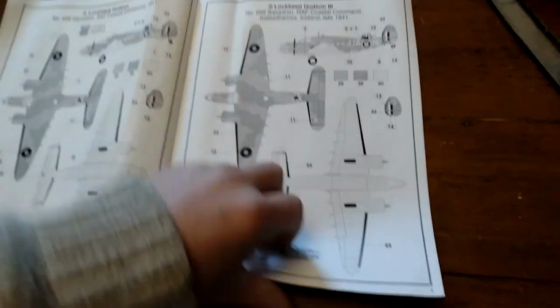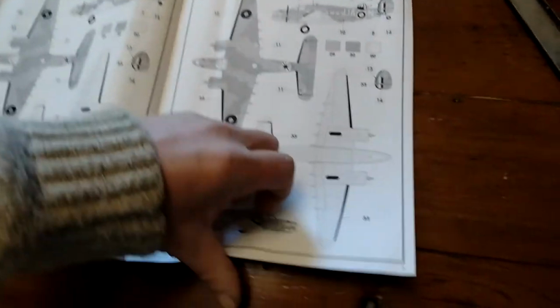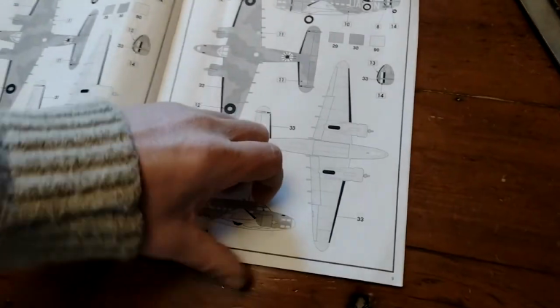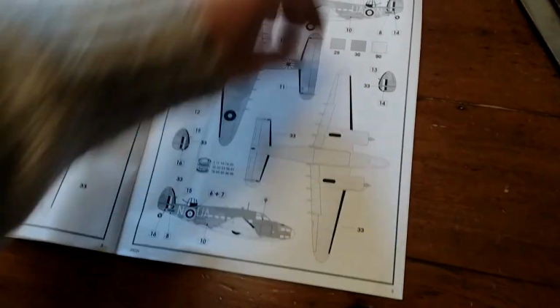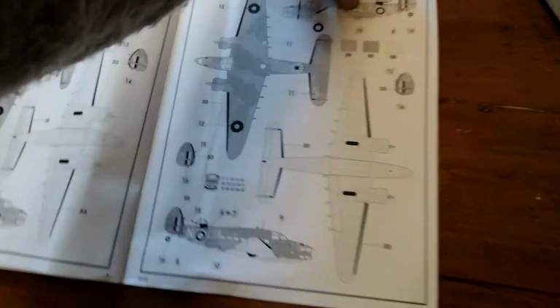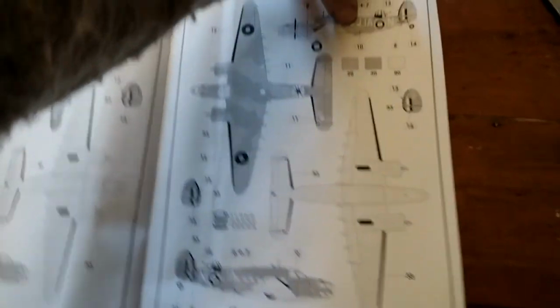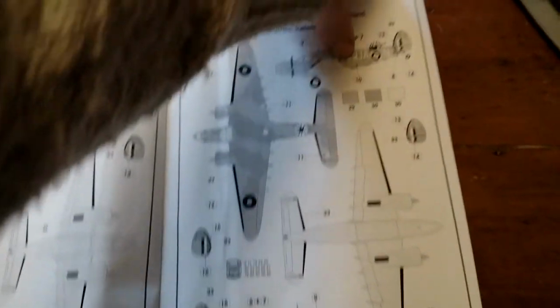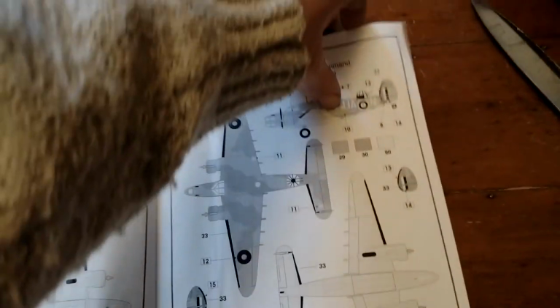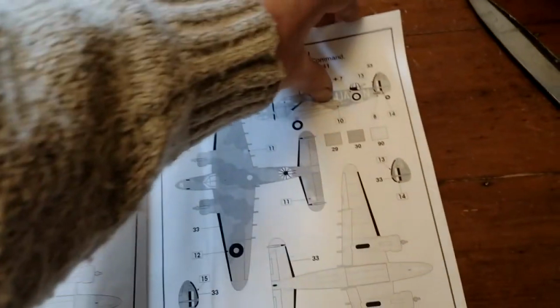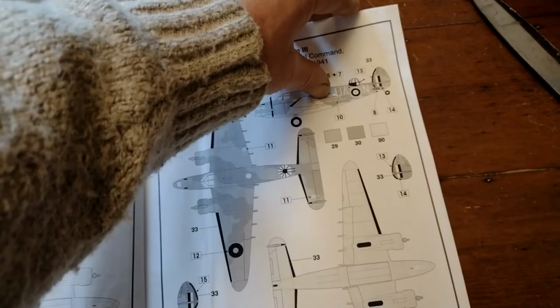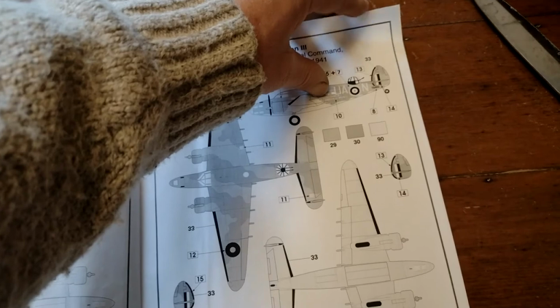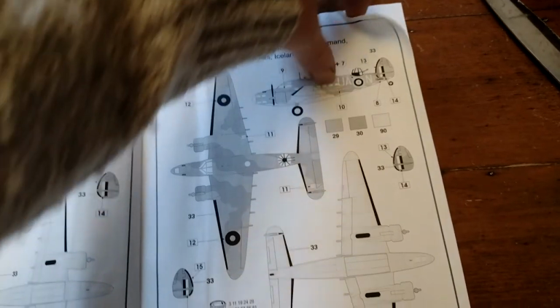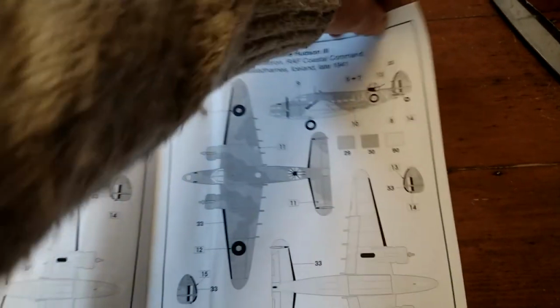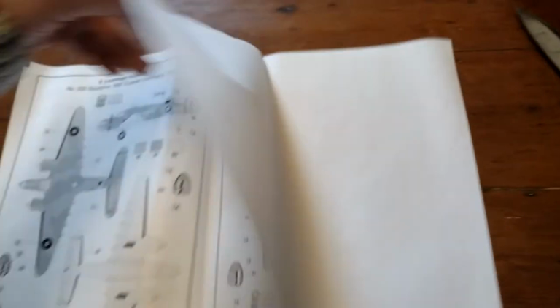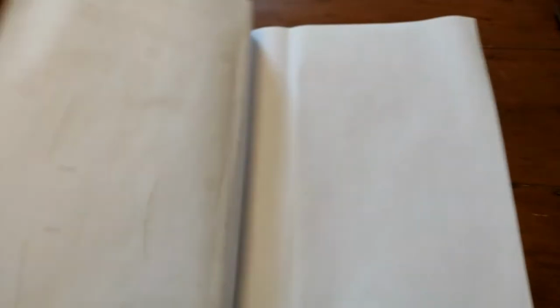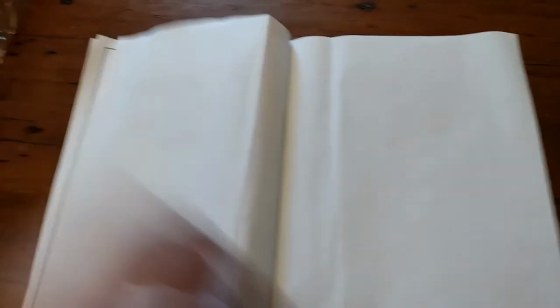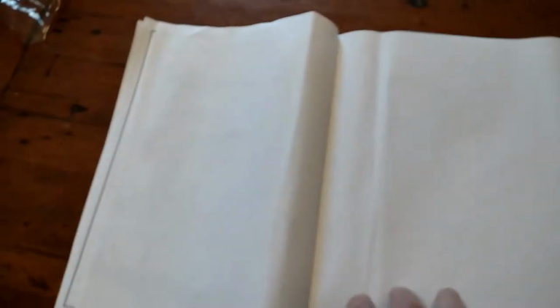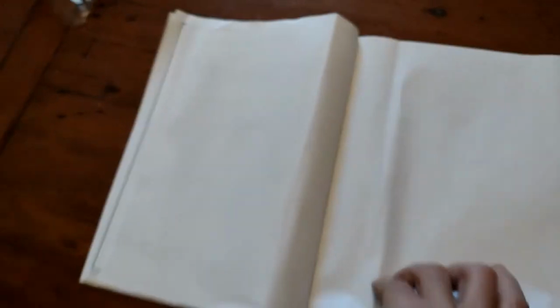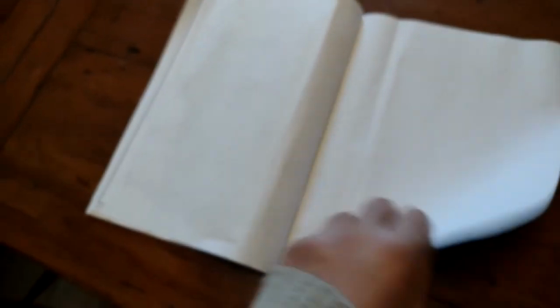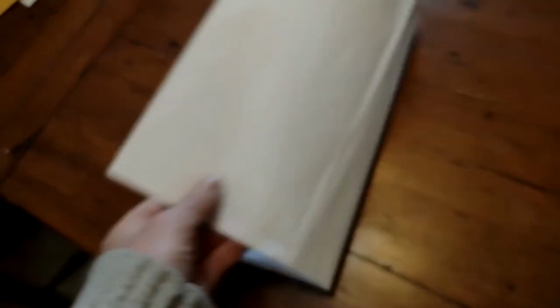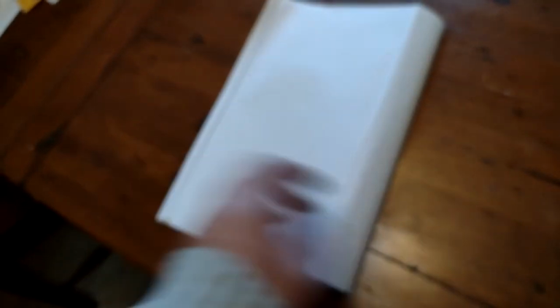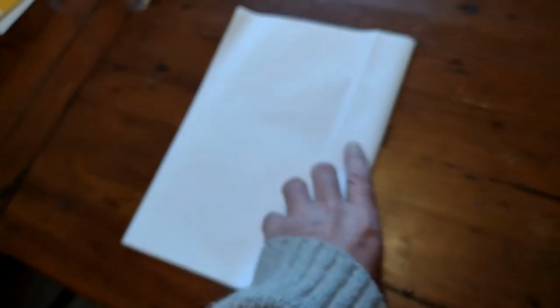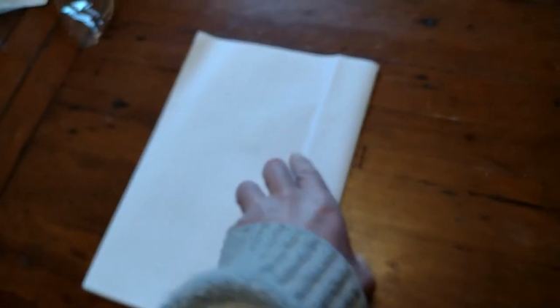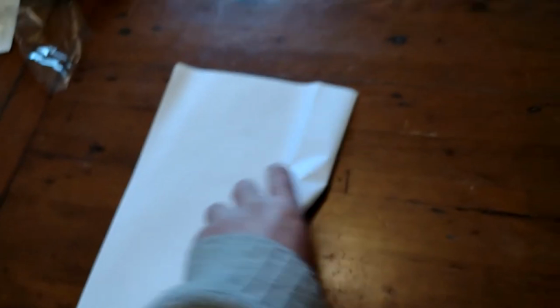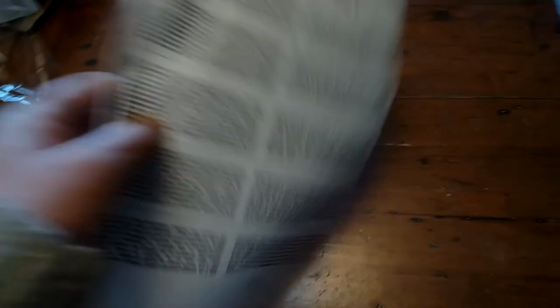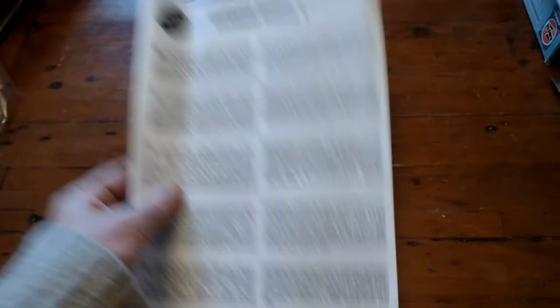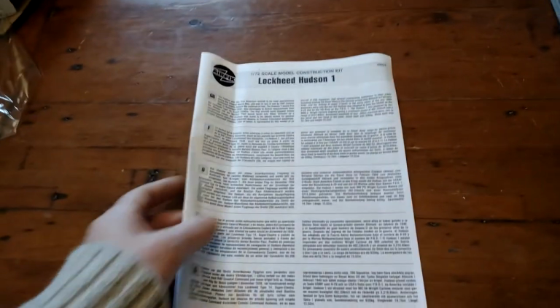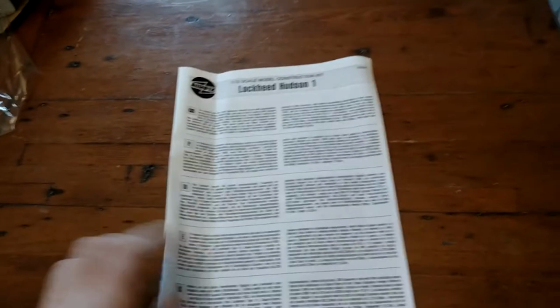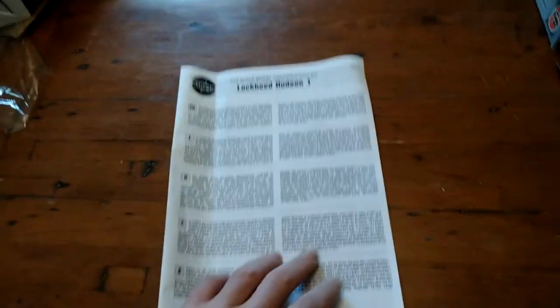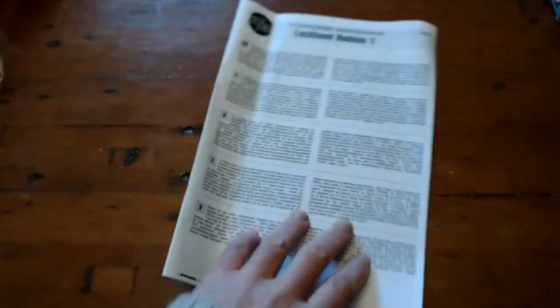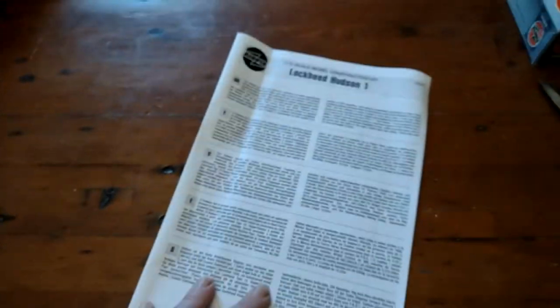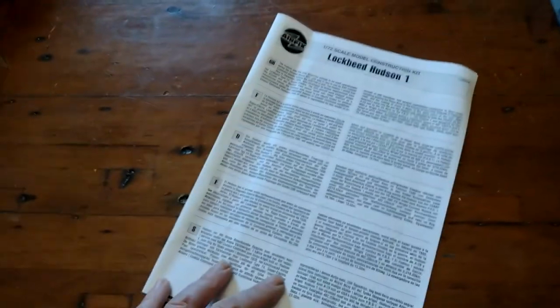Let's have a look at the last page - there we go, that is it.